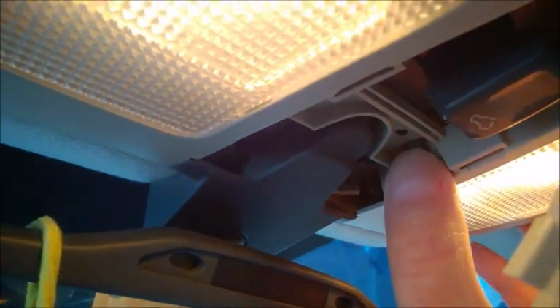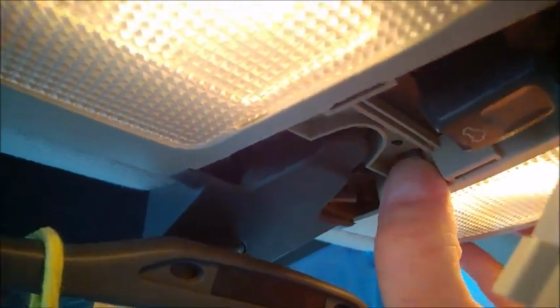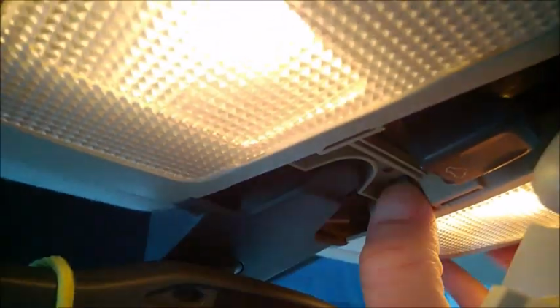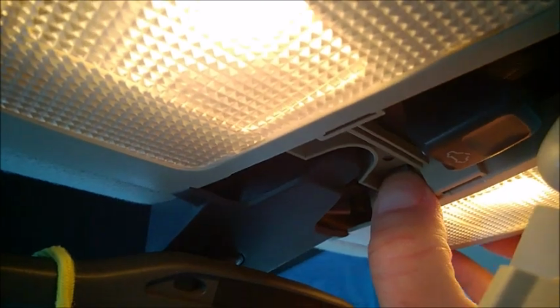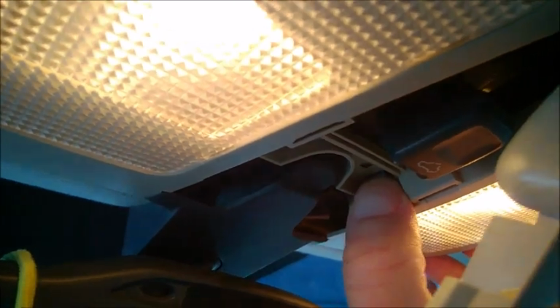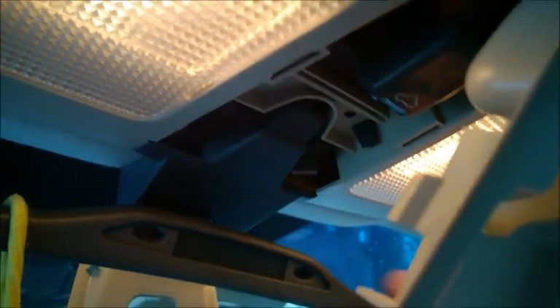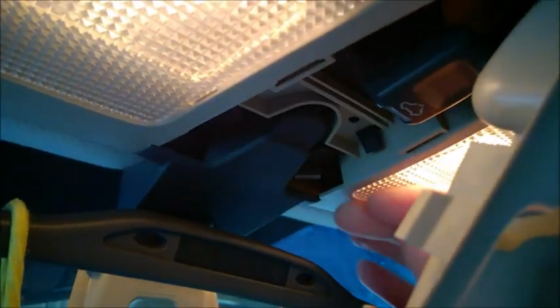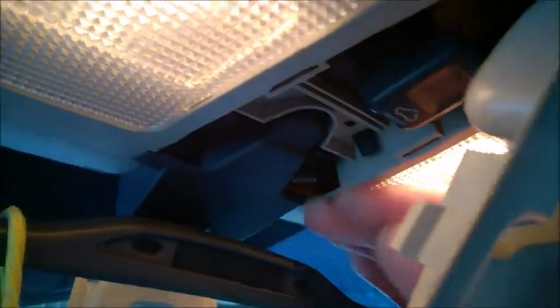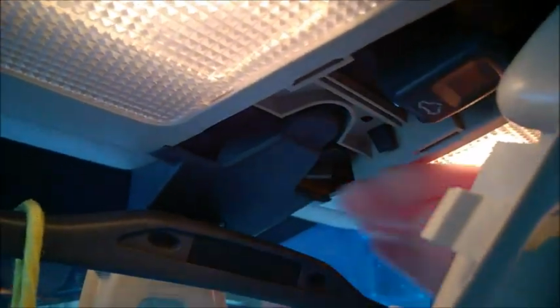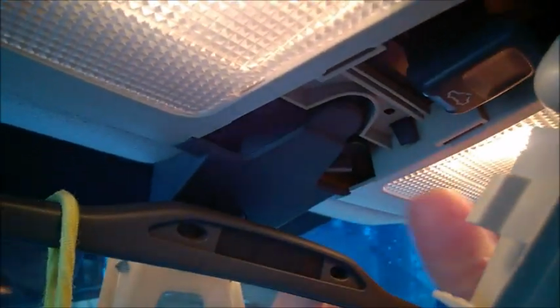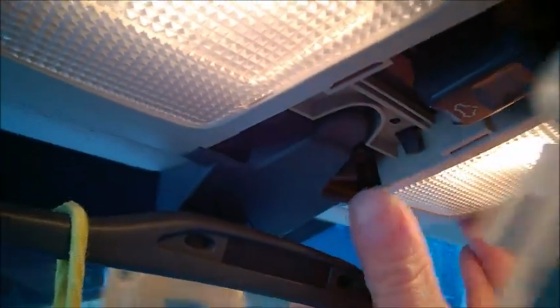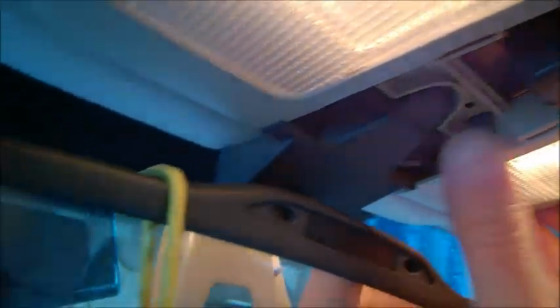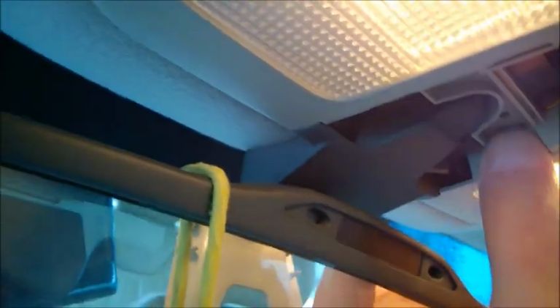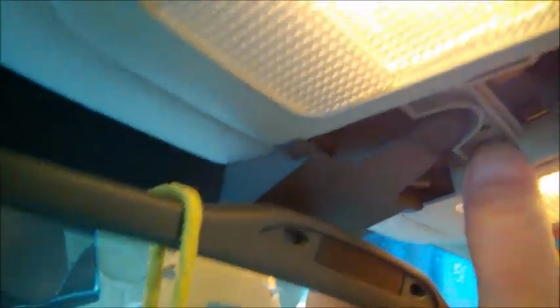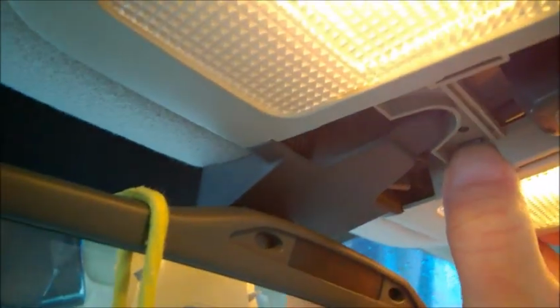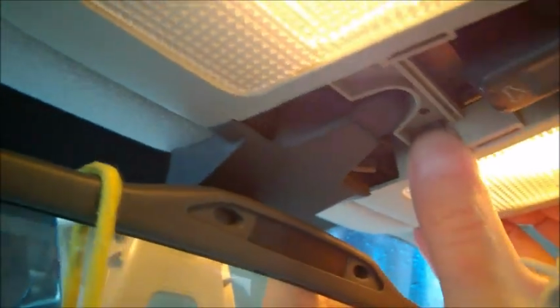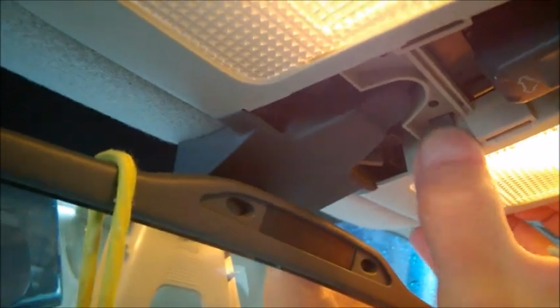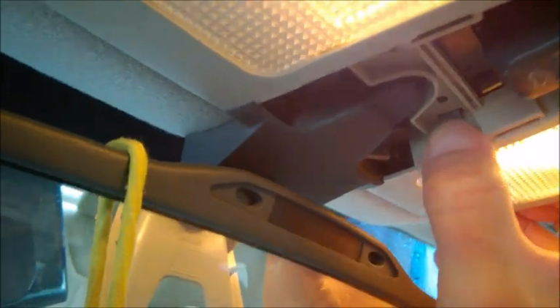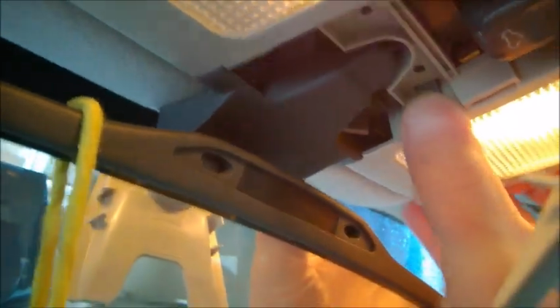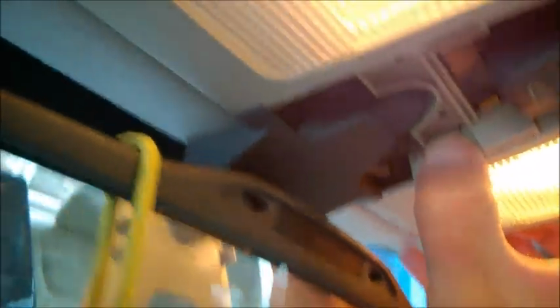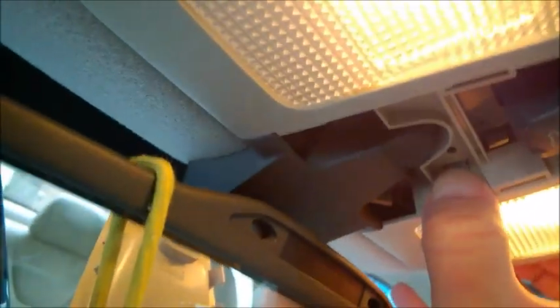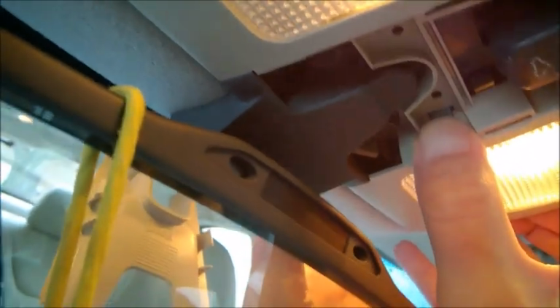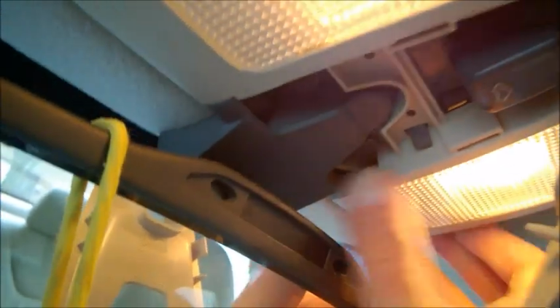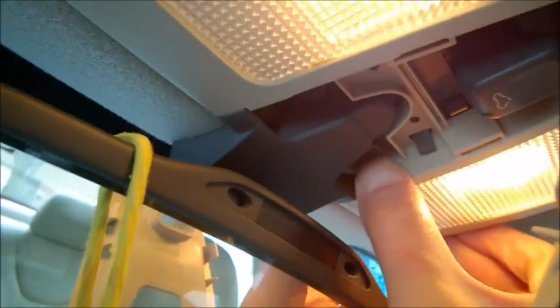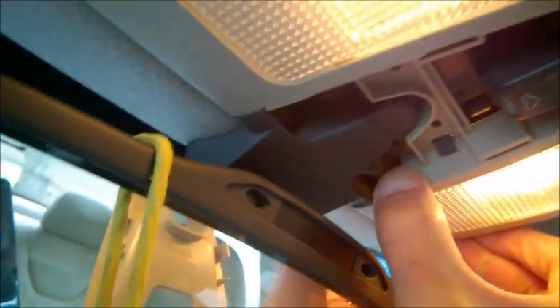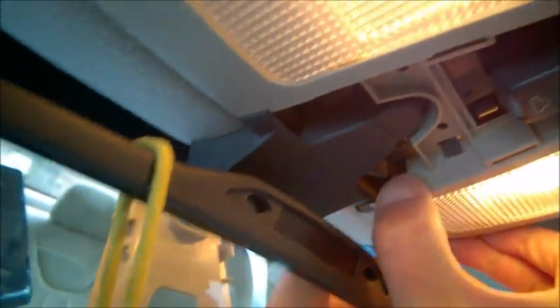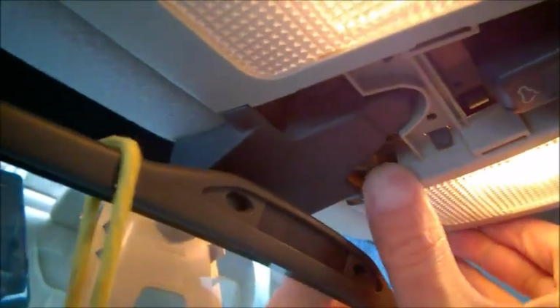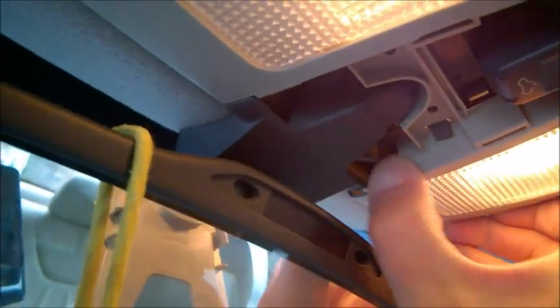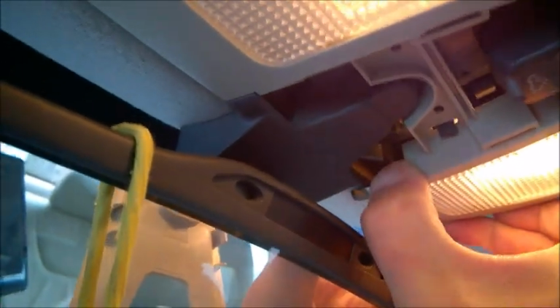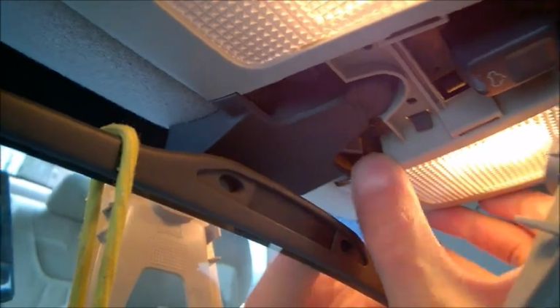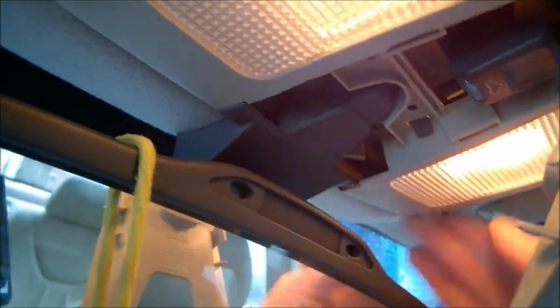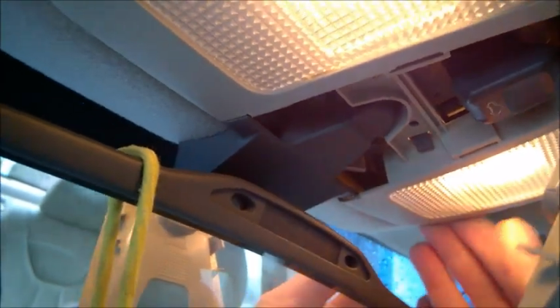Press sideways and pull the whole plastic down — it will just slide off that tab. Just like that.